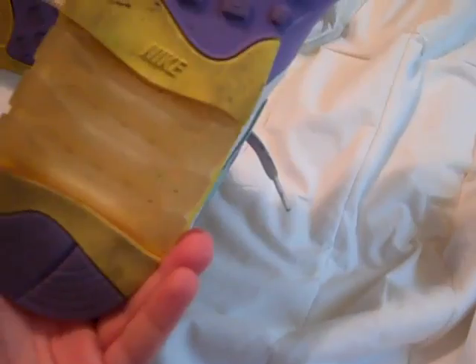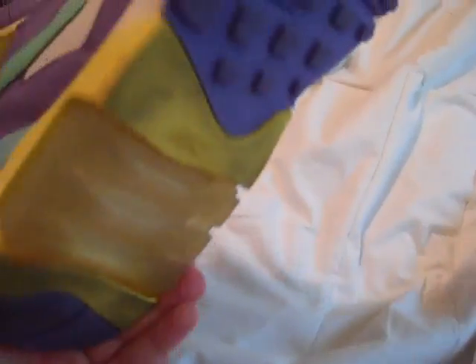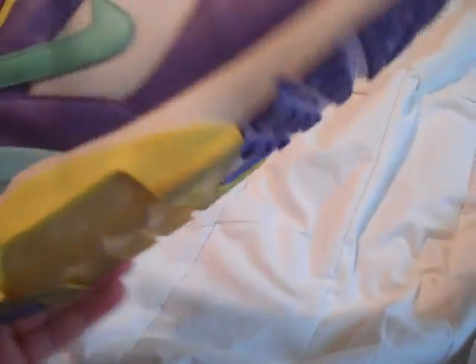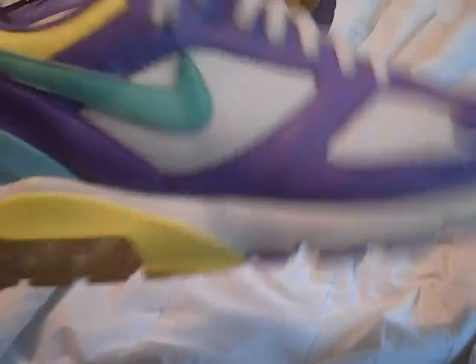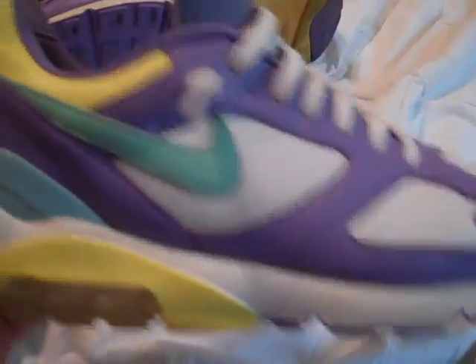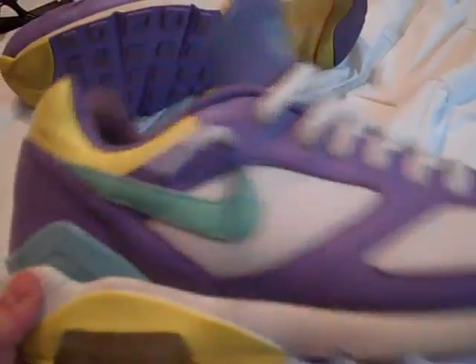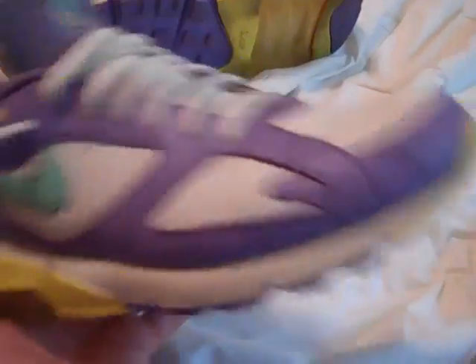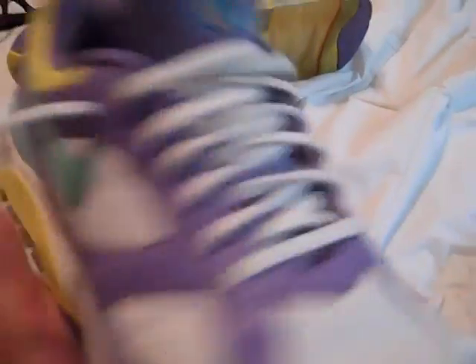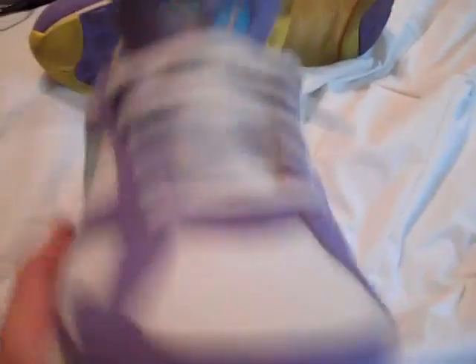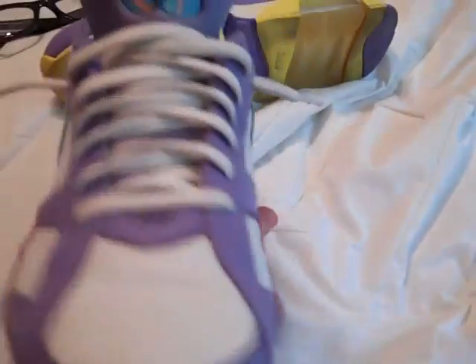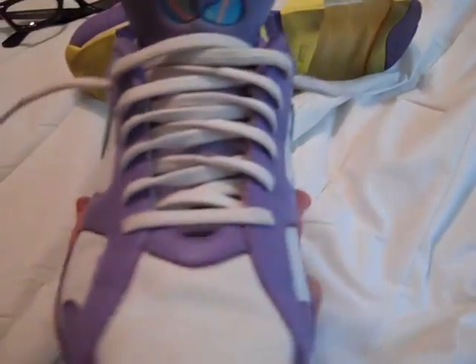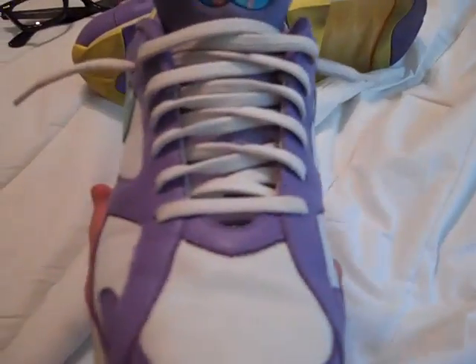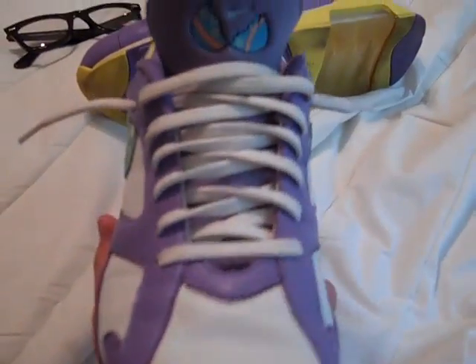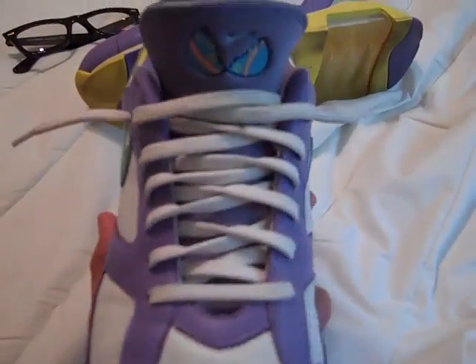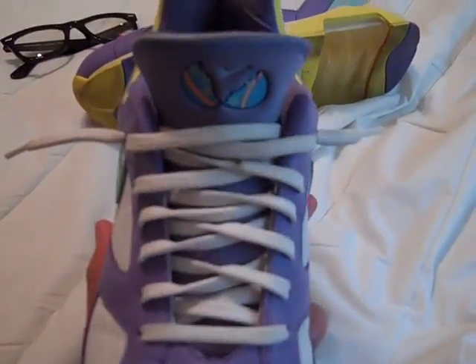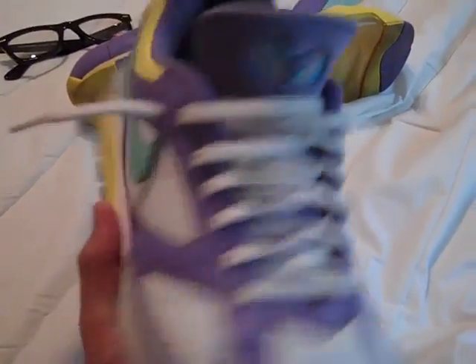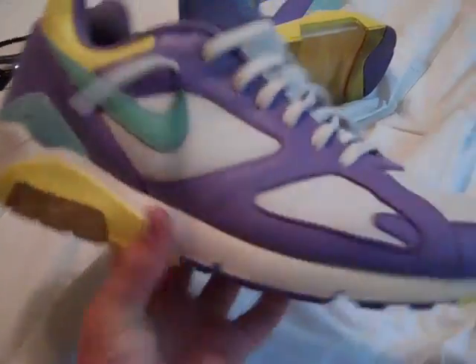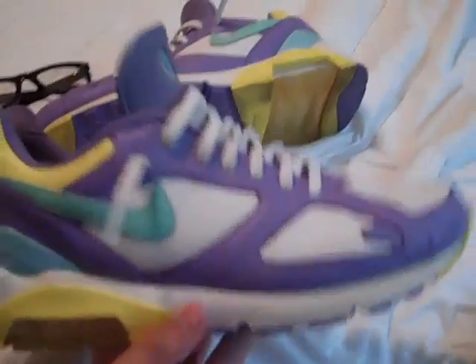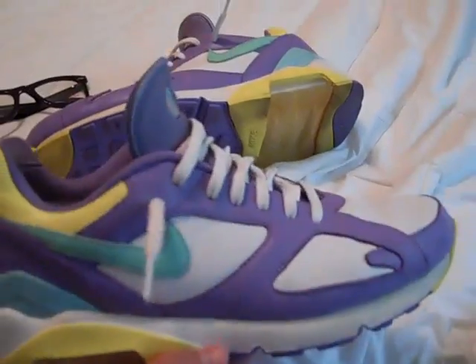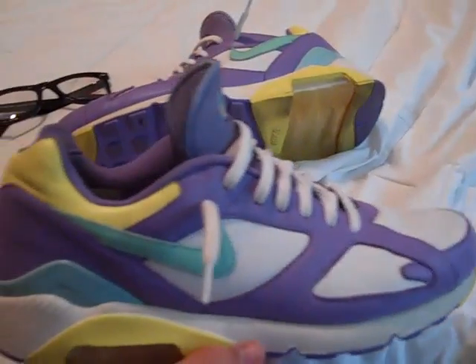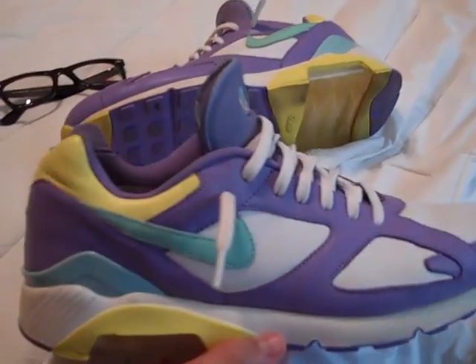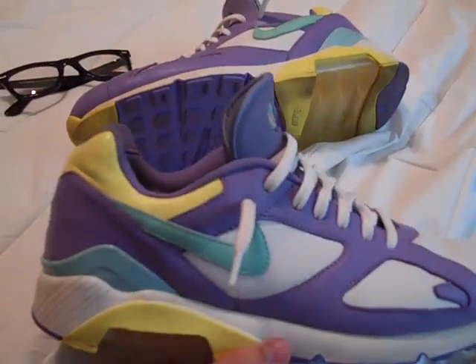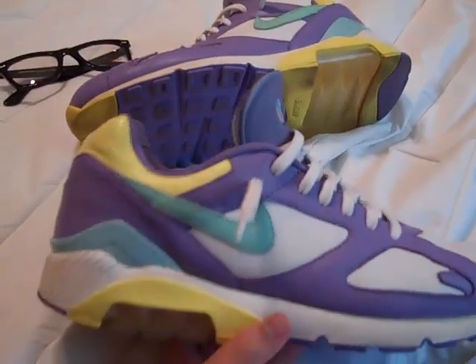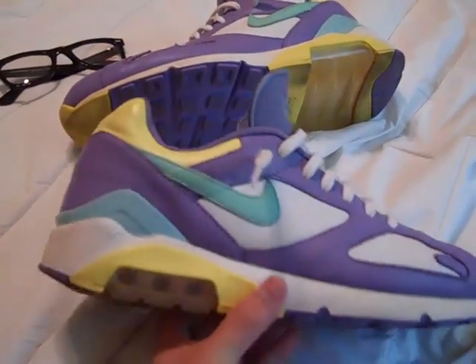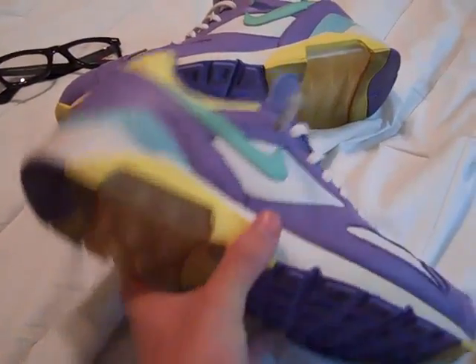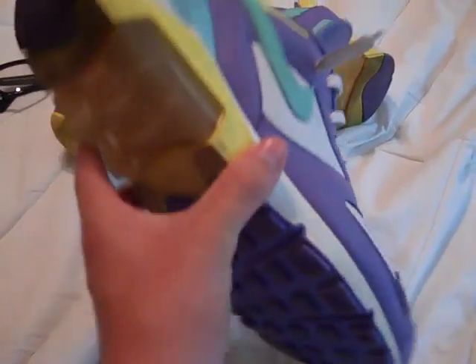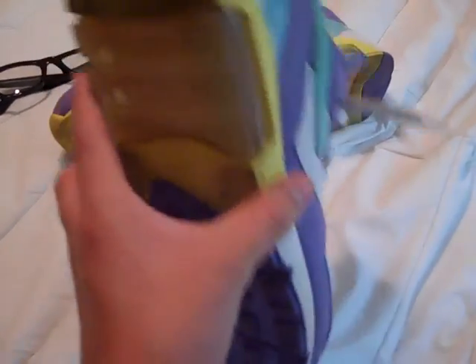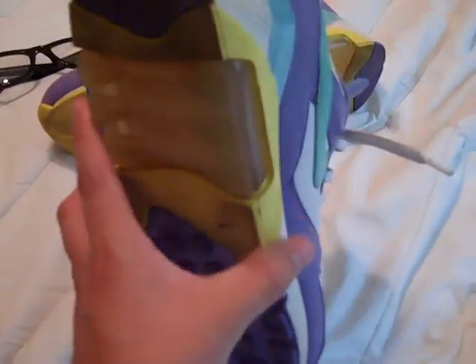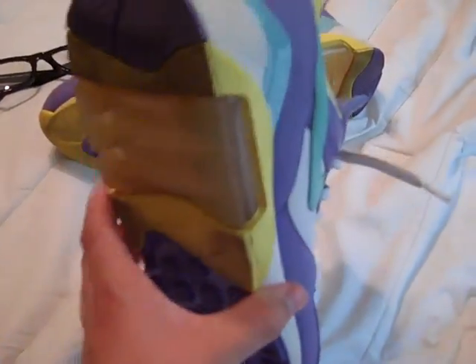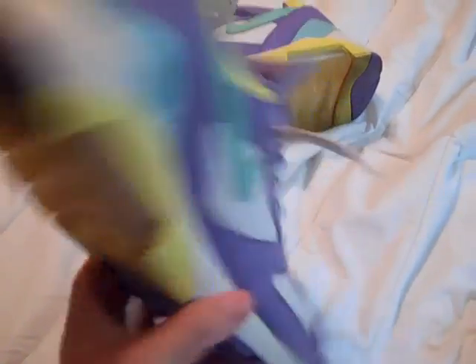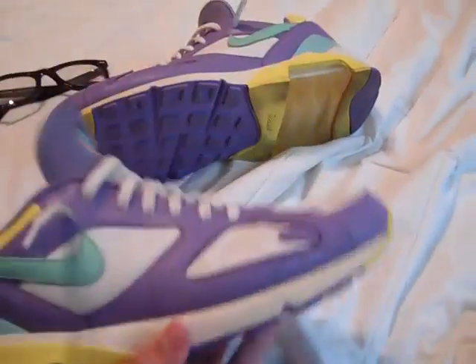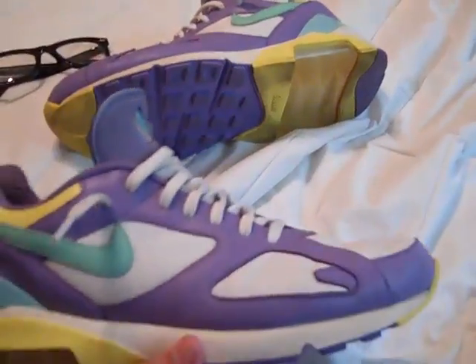I've worn them a lot. They're size 12. I guess you can offer on them if you really want them, but I don't really care much for selling them. So let's do a review.